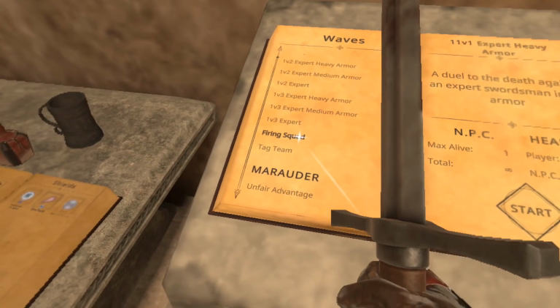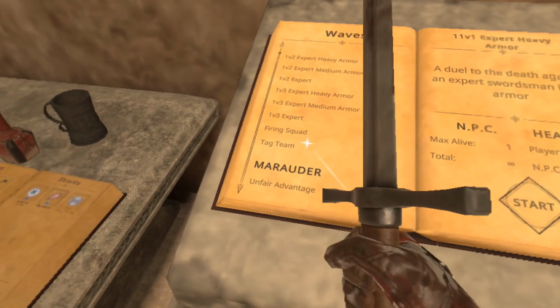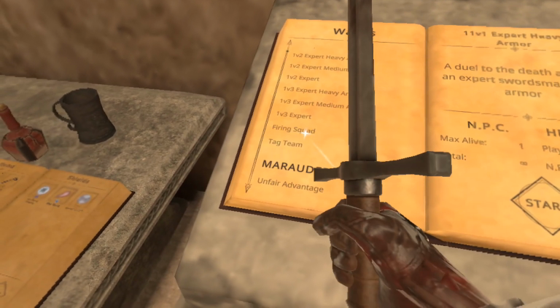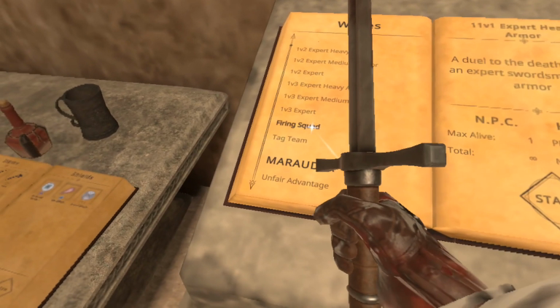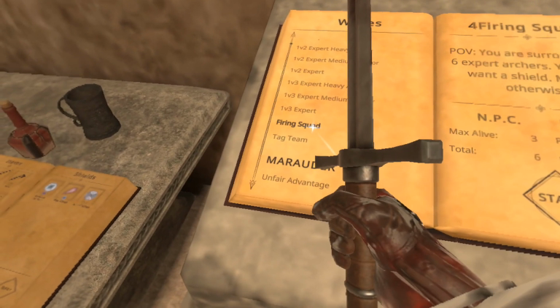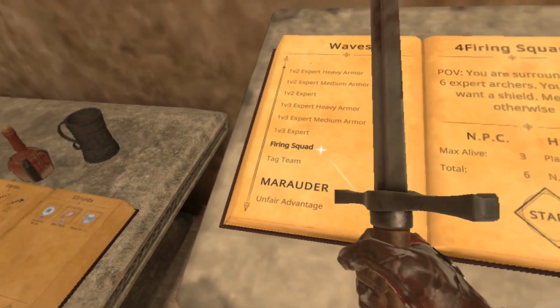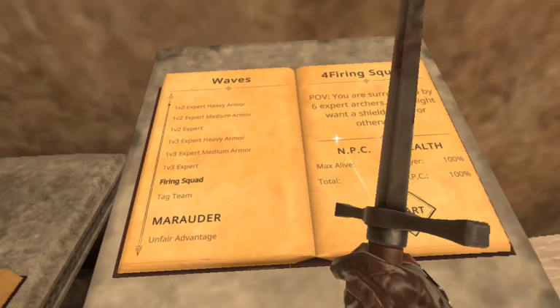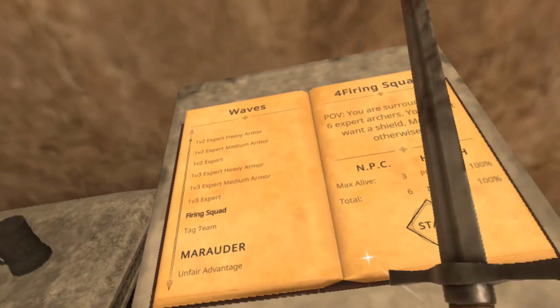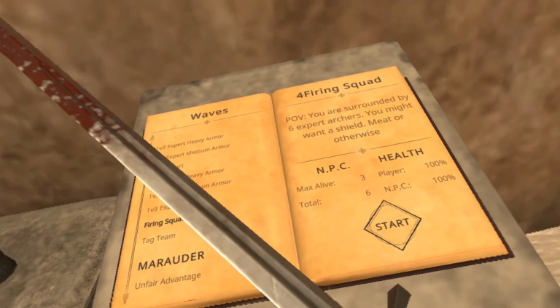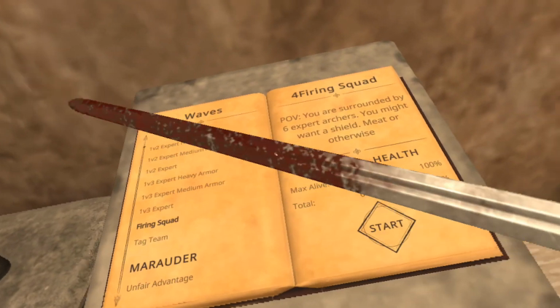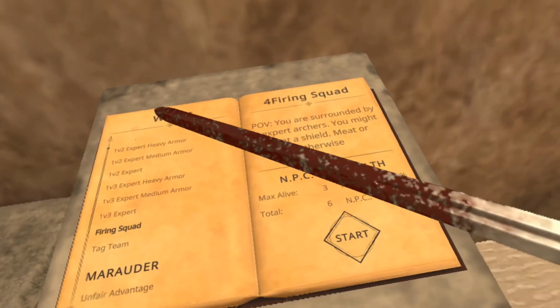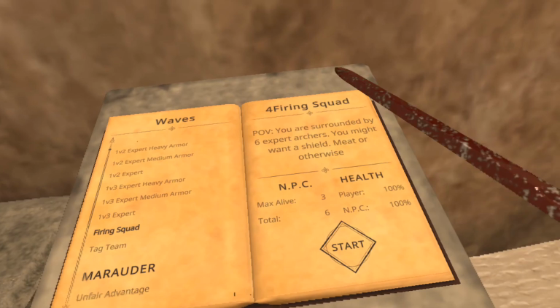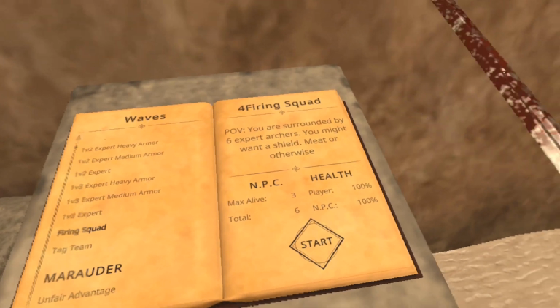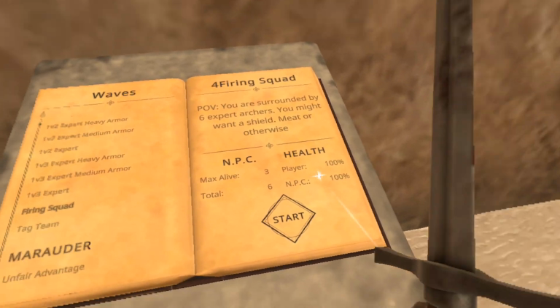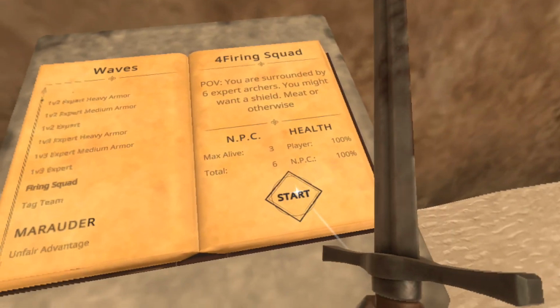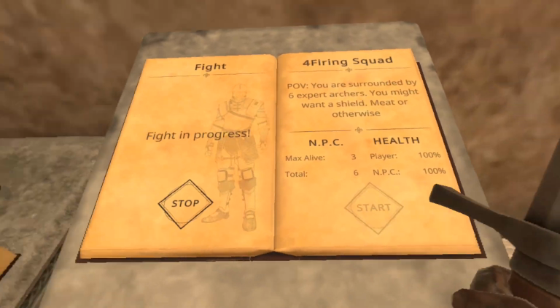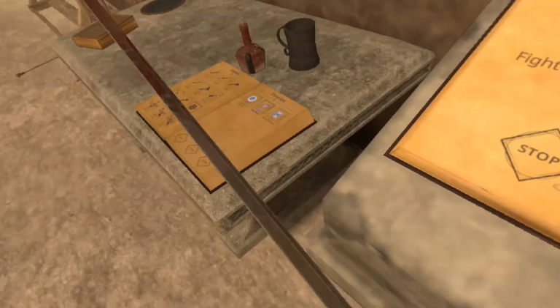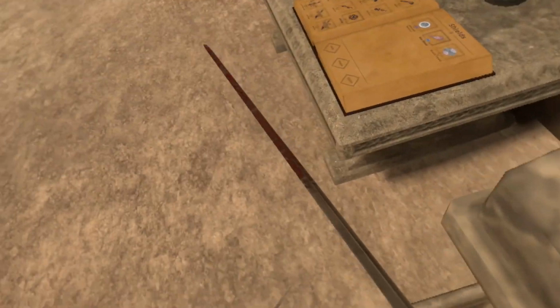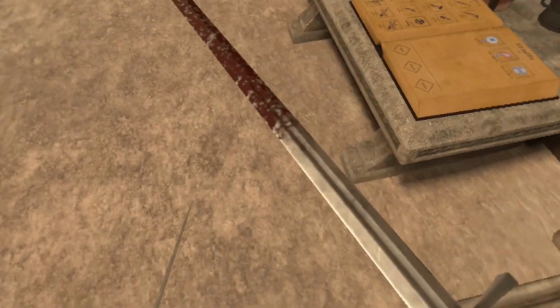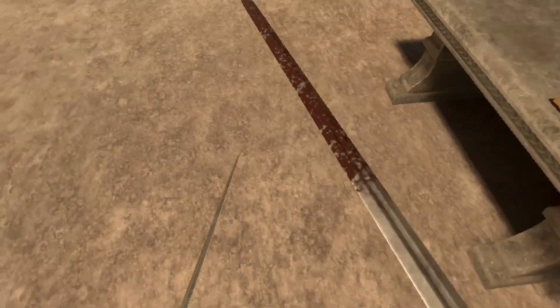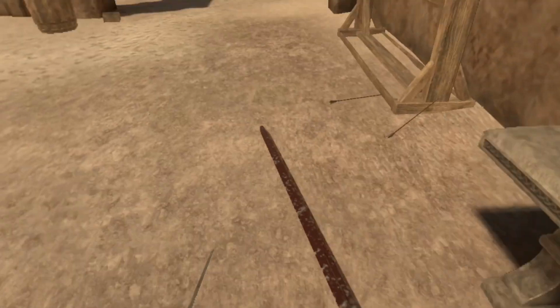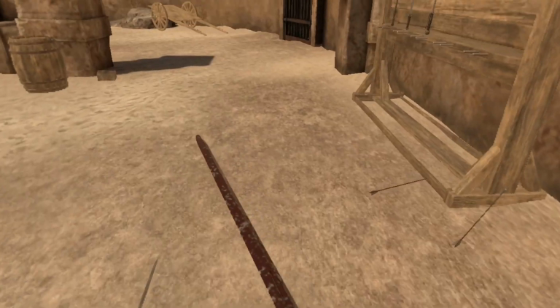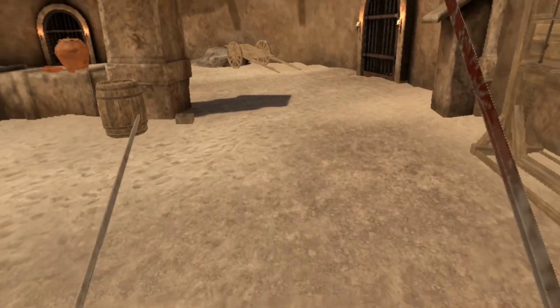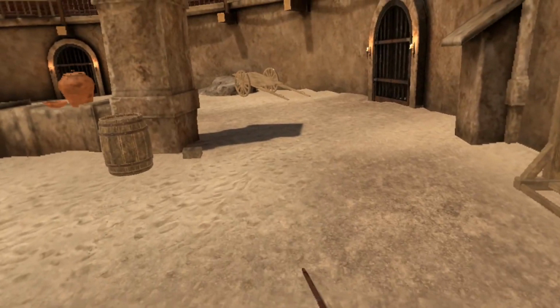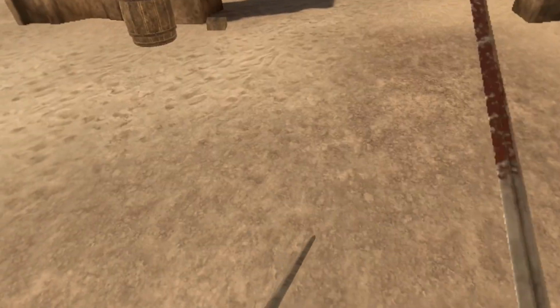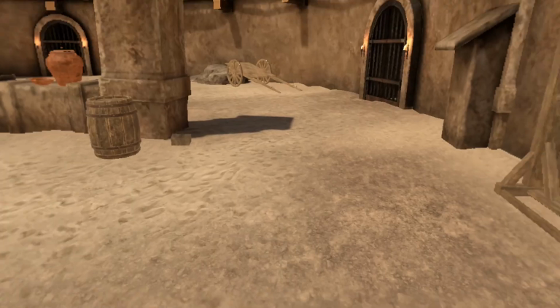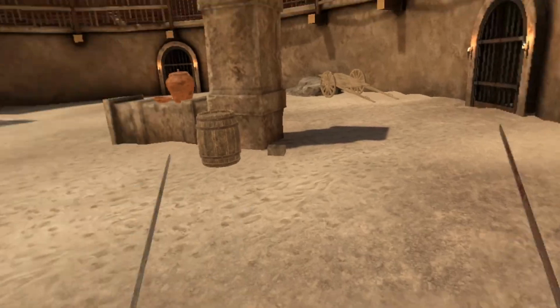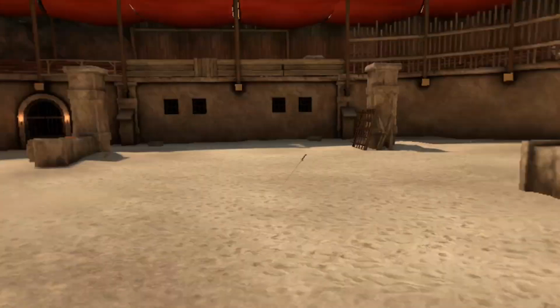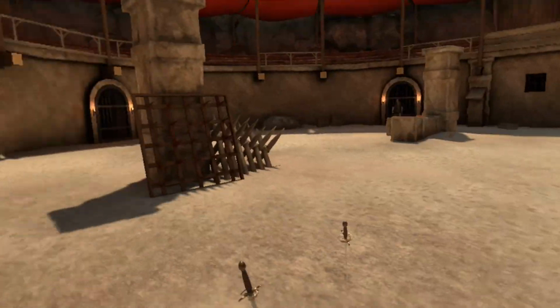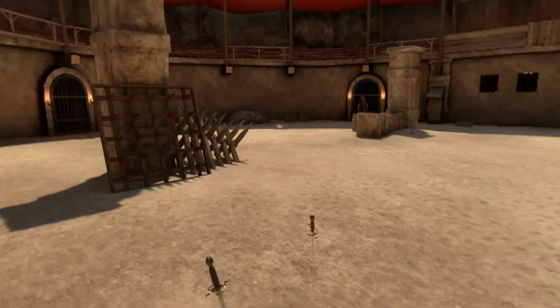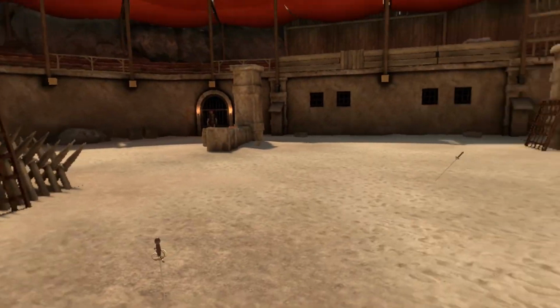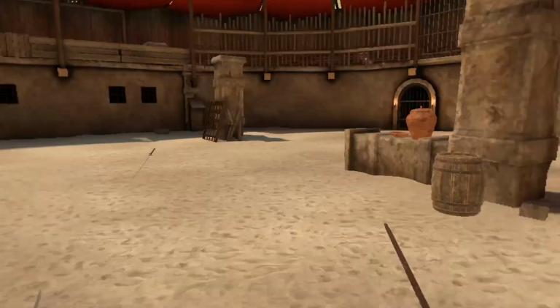You've also got Firing Squad. I hate this one, but I'll show you — it's six expert archers. The only good thing I could say about this is that when you kill the archers, they stay dead.